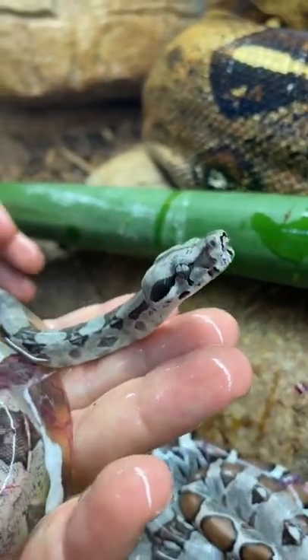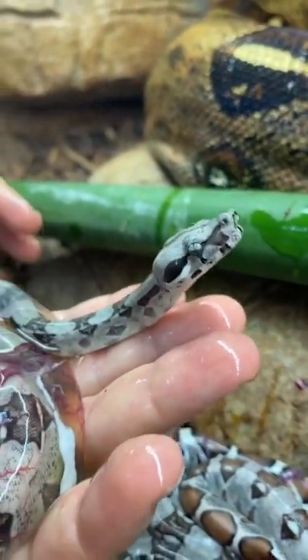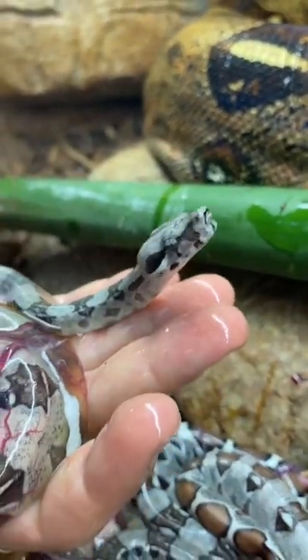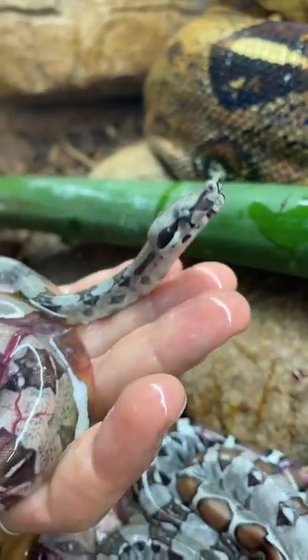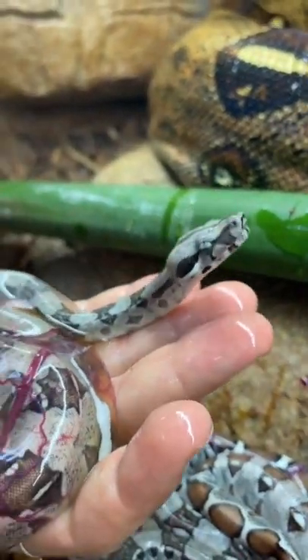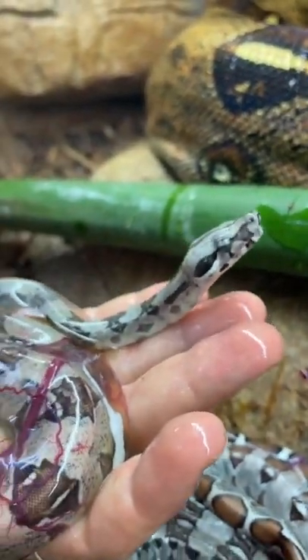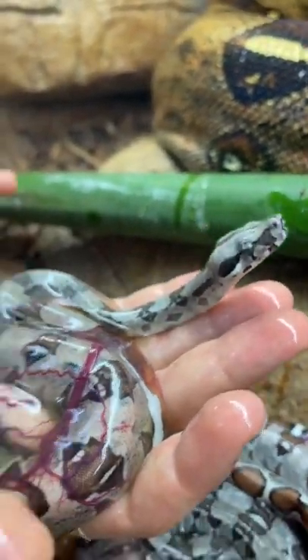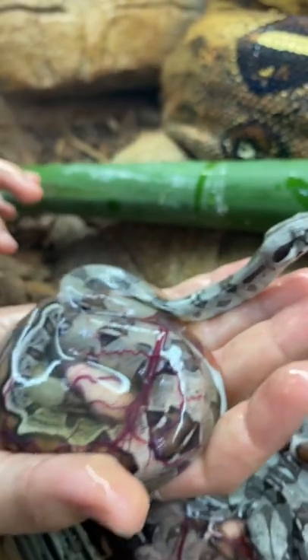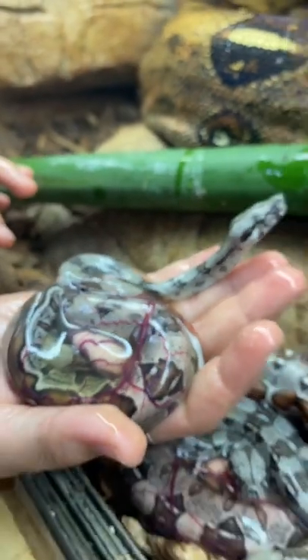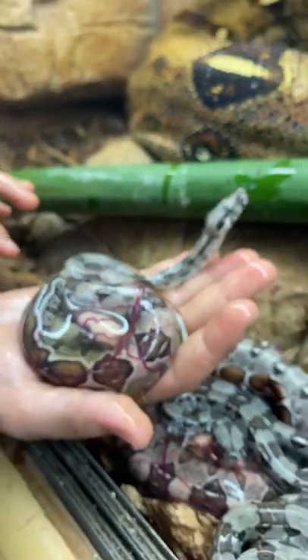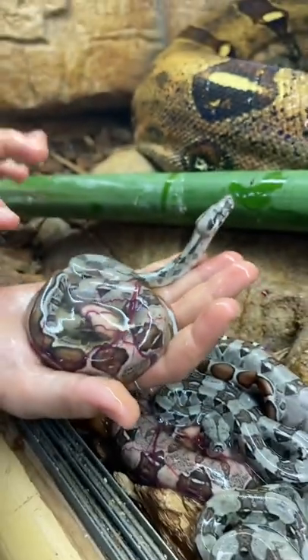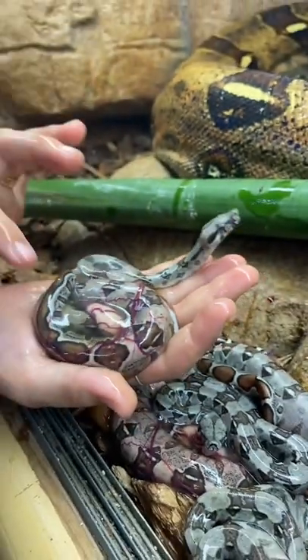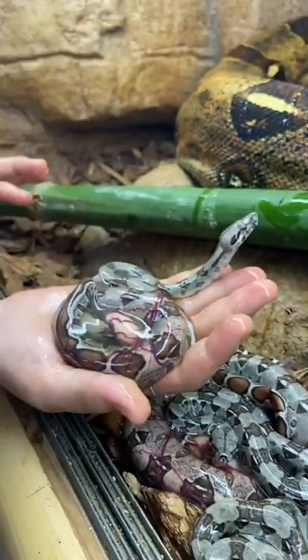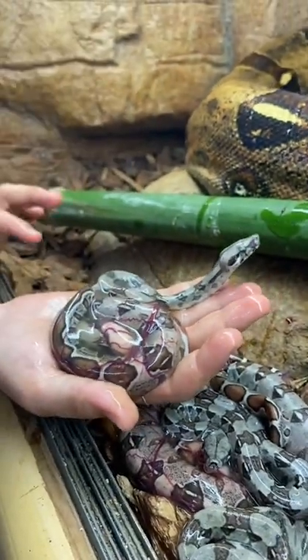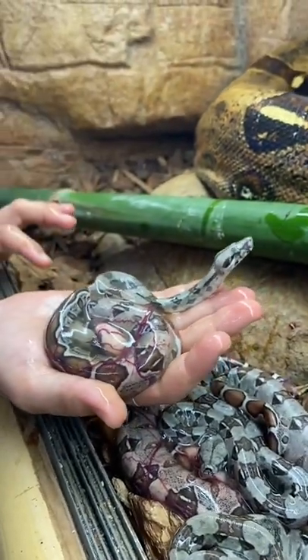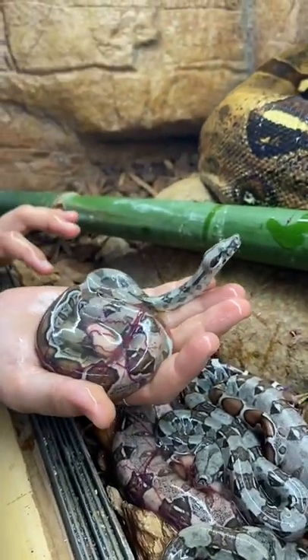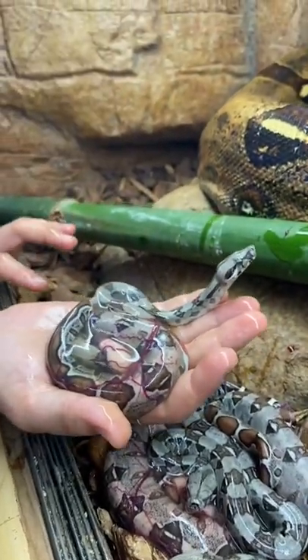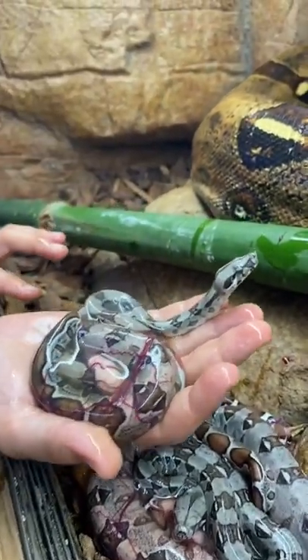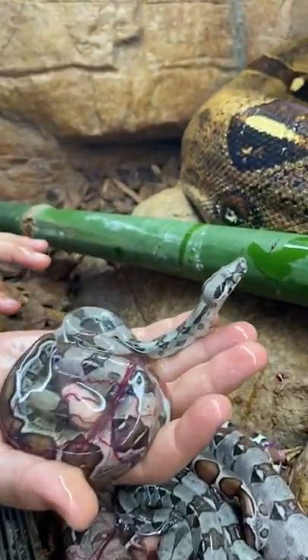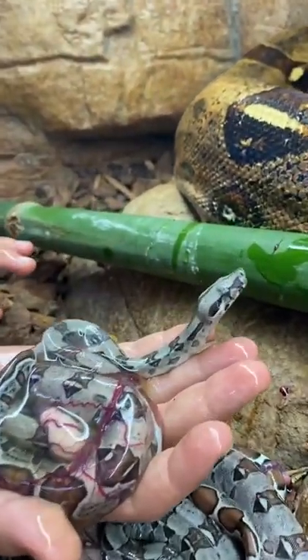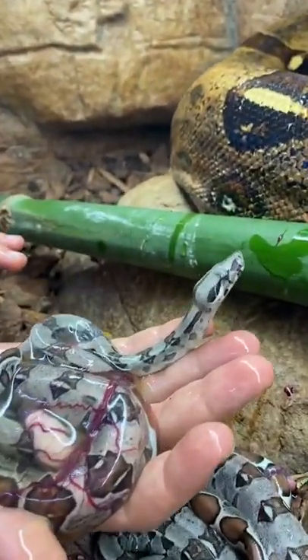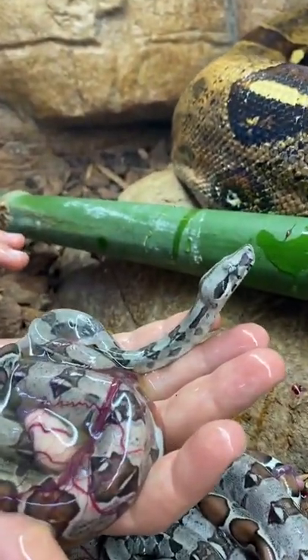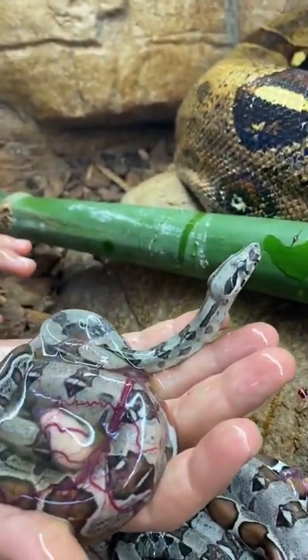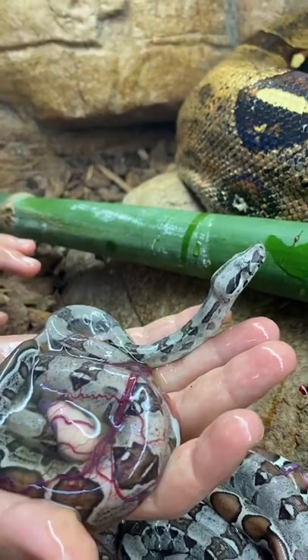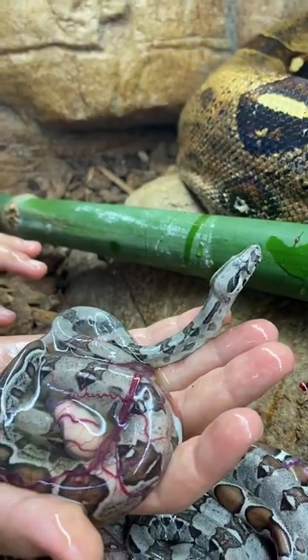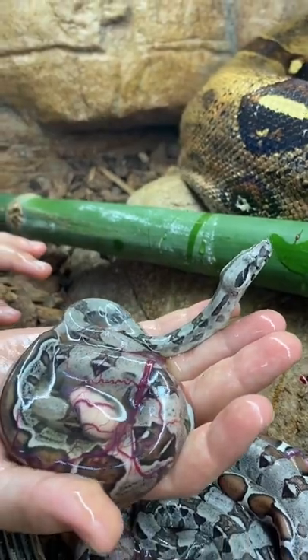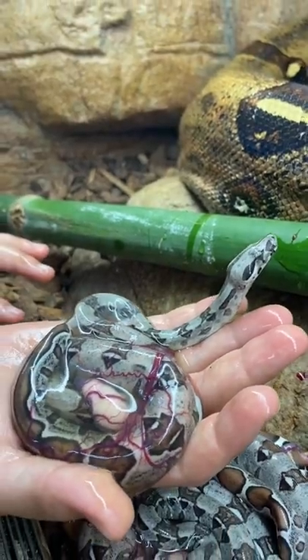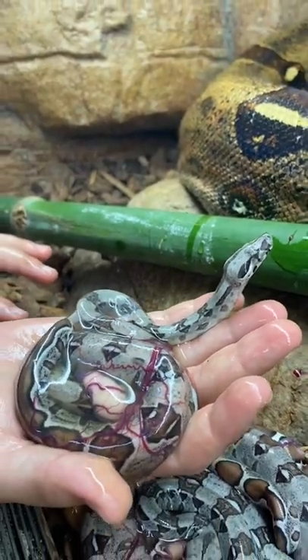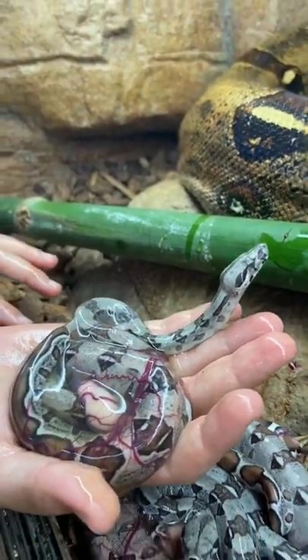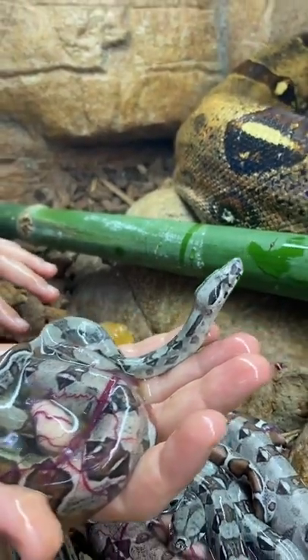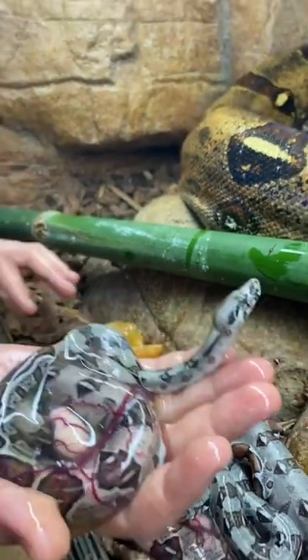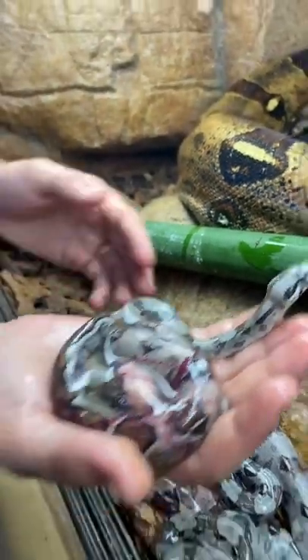But I'm going to leave him the rest because we want to make sure that he can get all that digested without too much distraction. So we're going to put him in a moist little container on some paper towels so he can finish up.